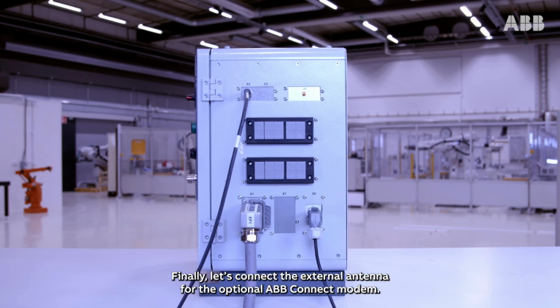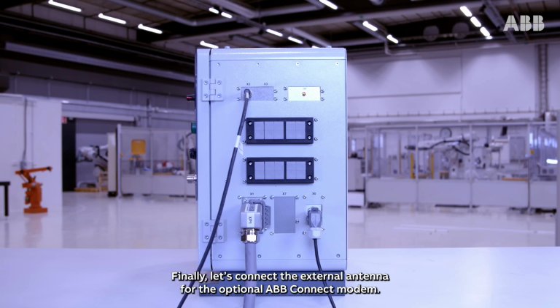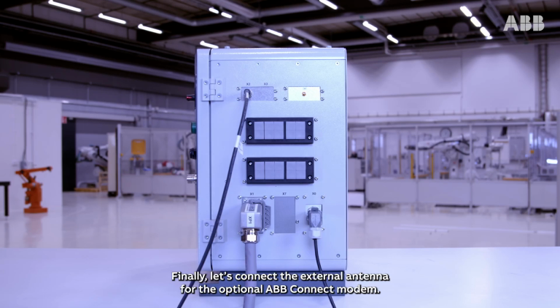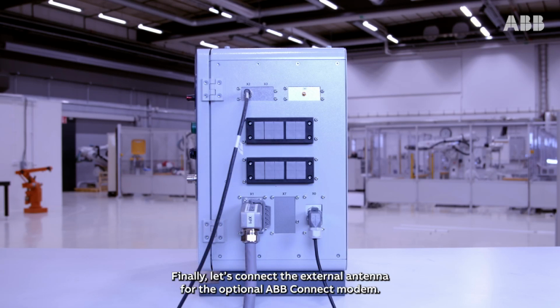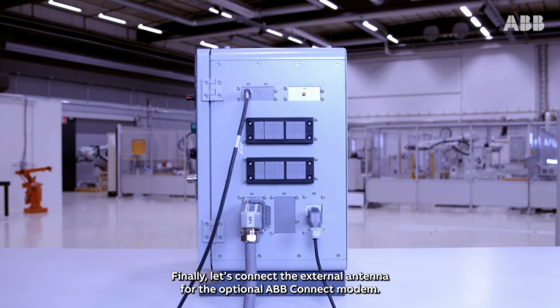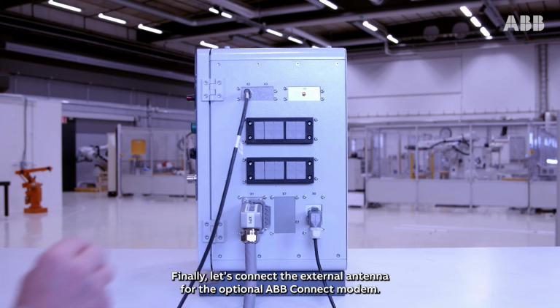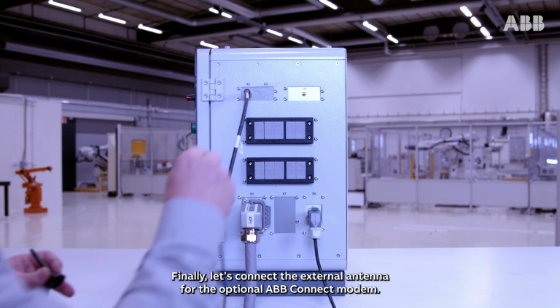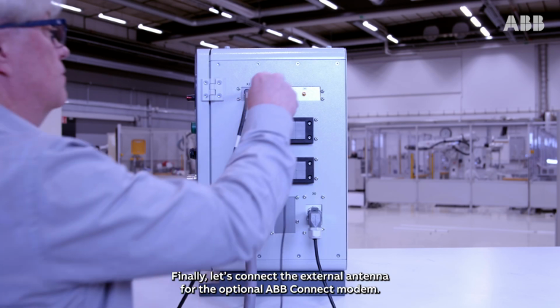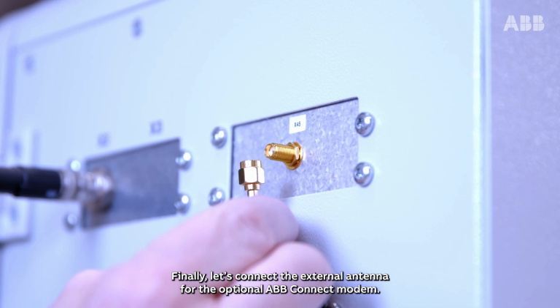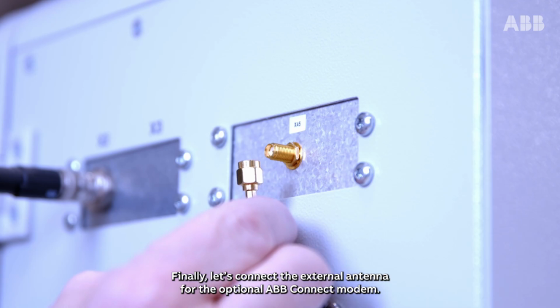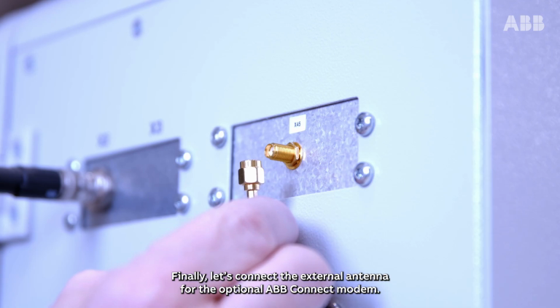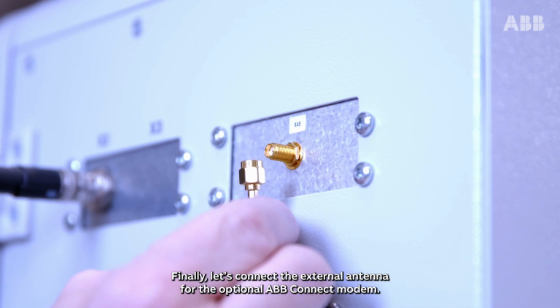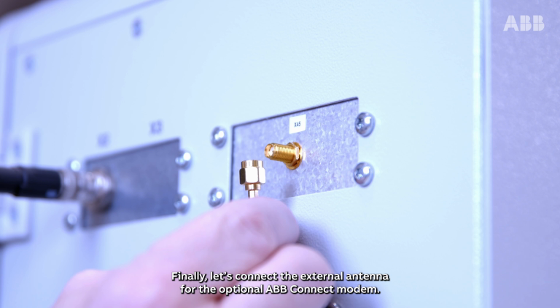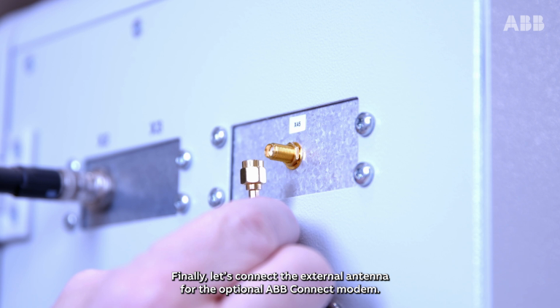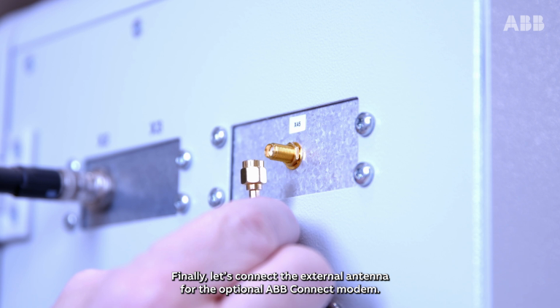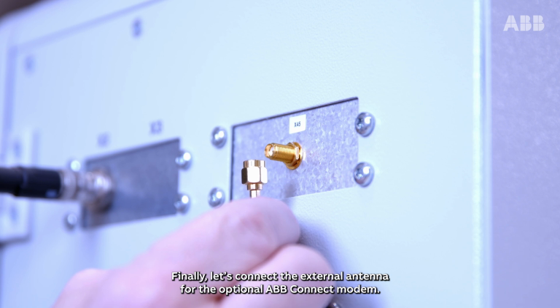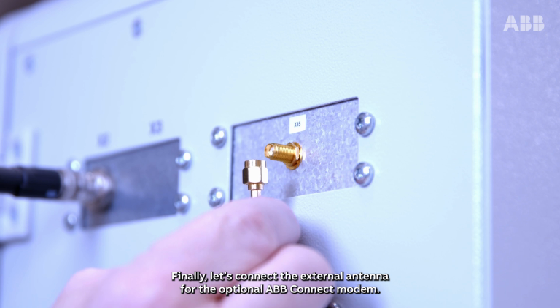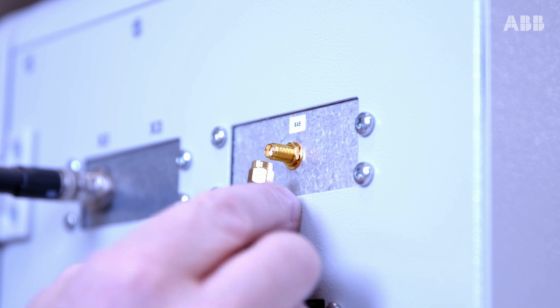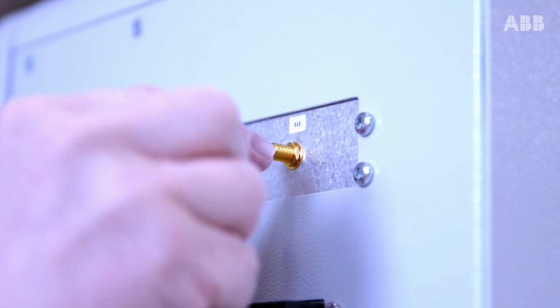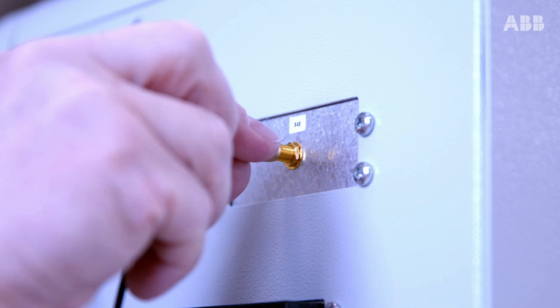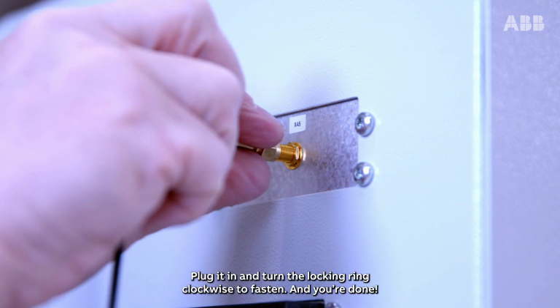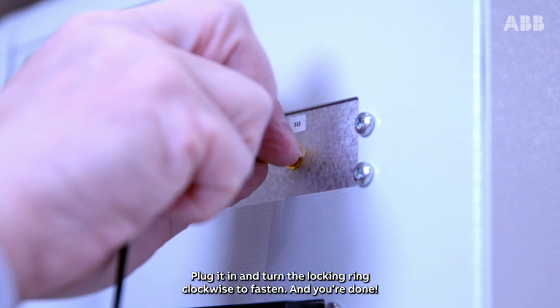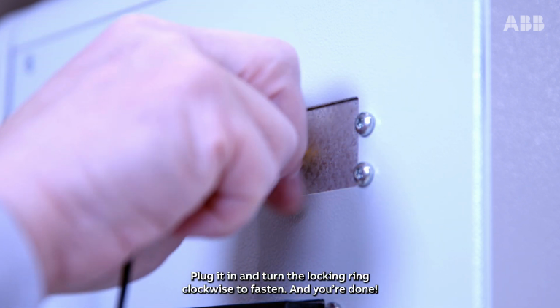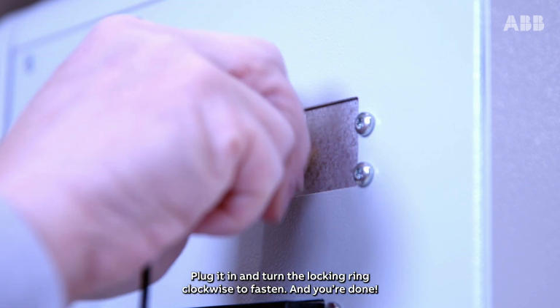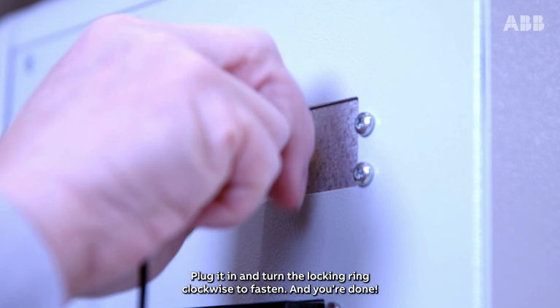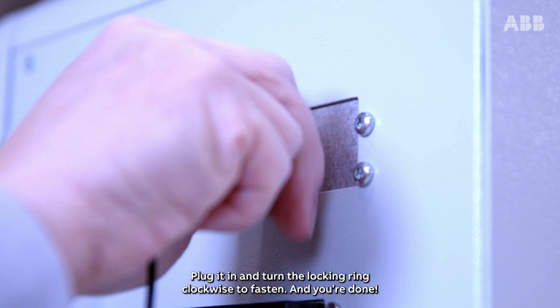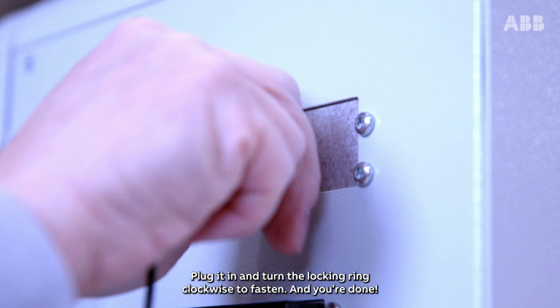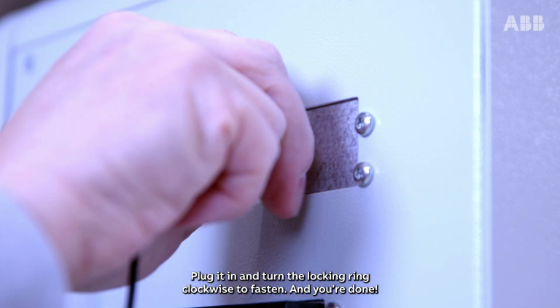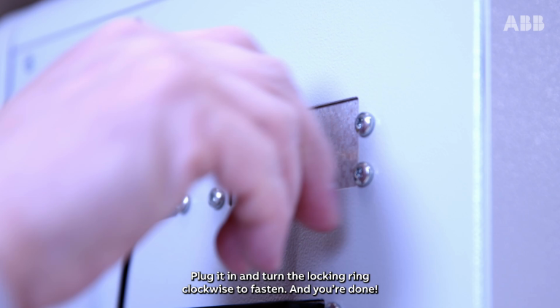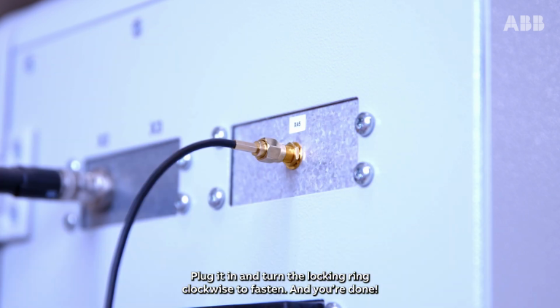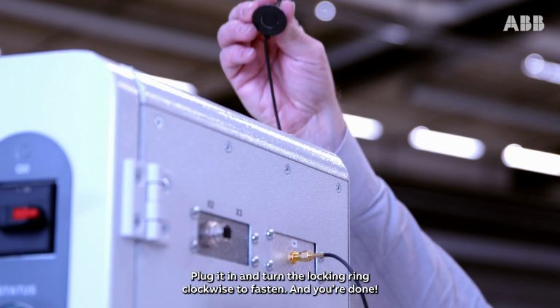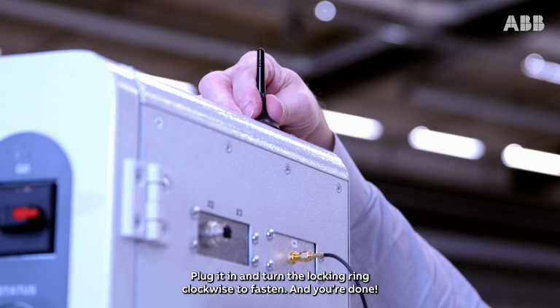Finally, let's connect the external antenna for the optional ABB Connect modem. Plug it in. Turn the locking ring clockwise to fasten. And you're done.